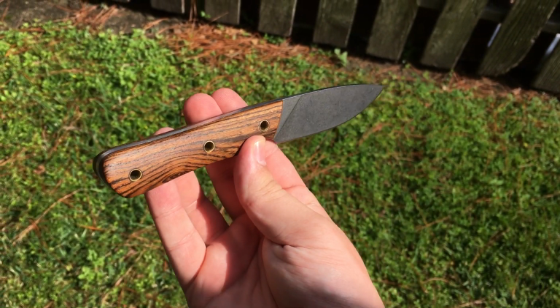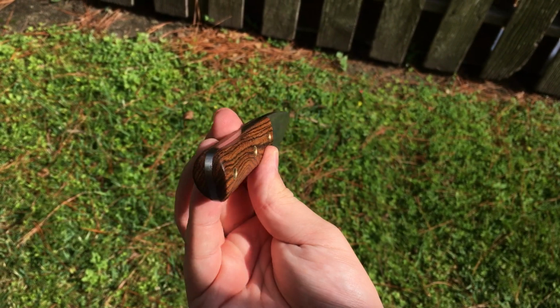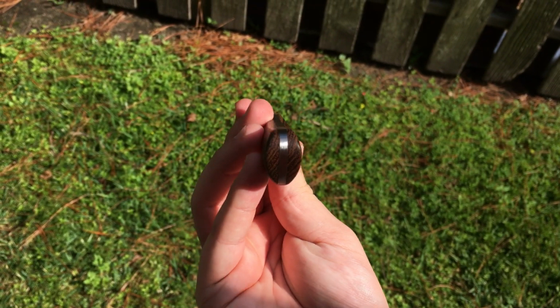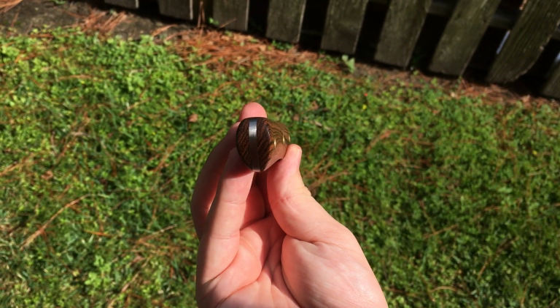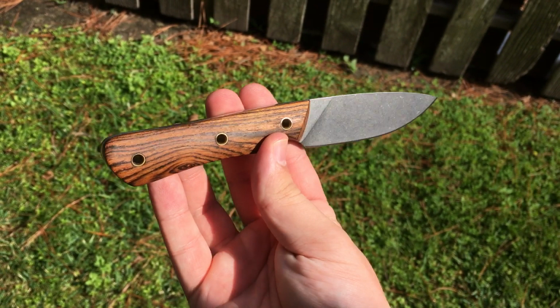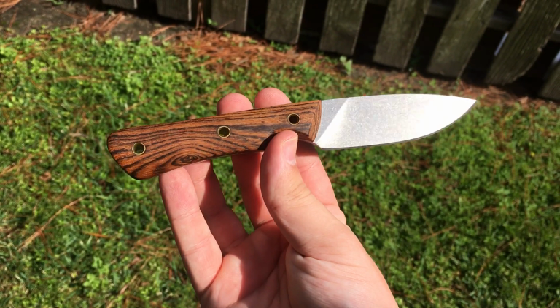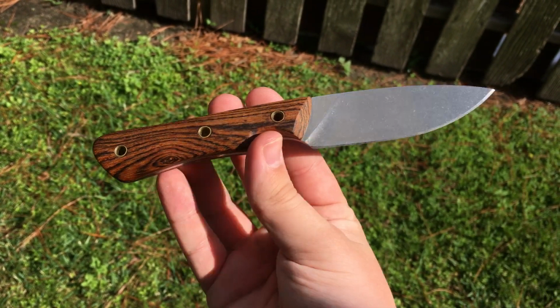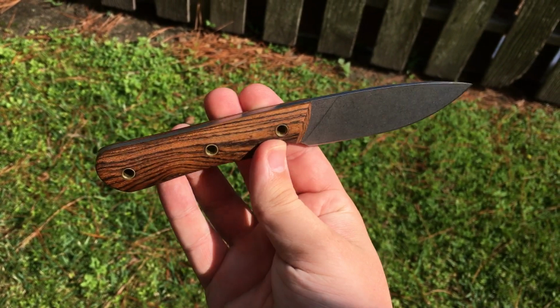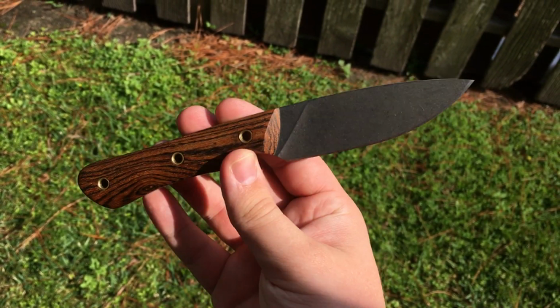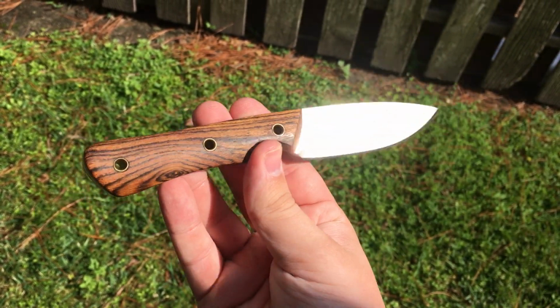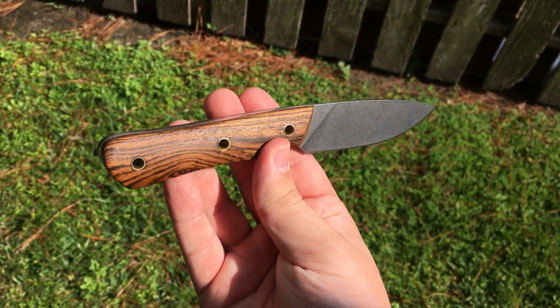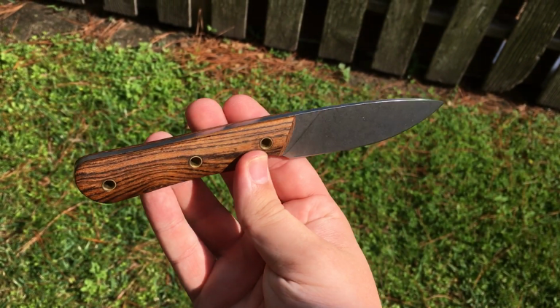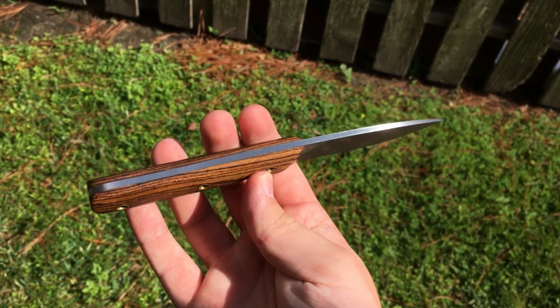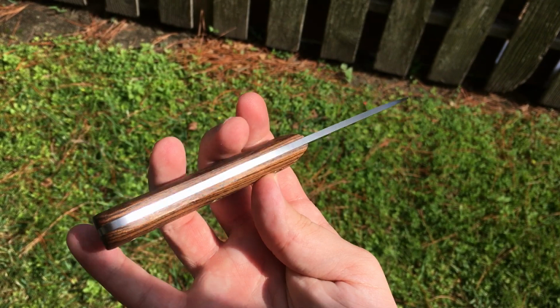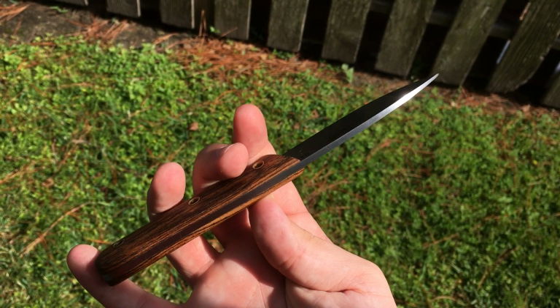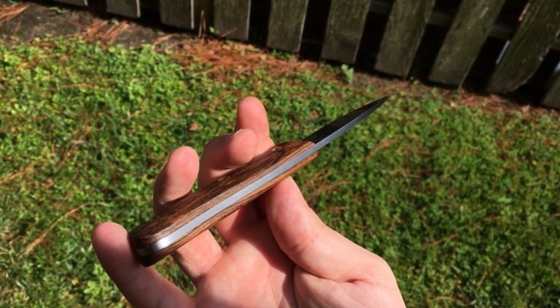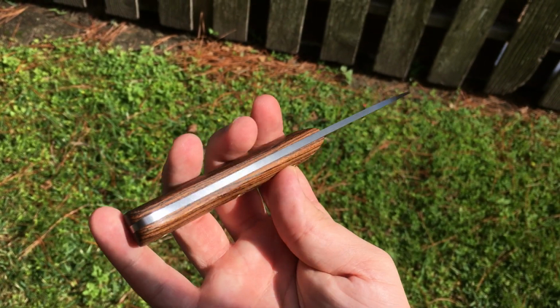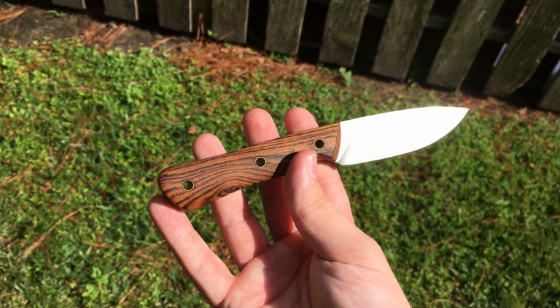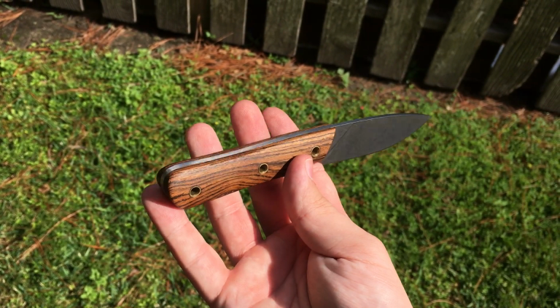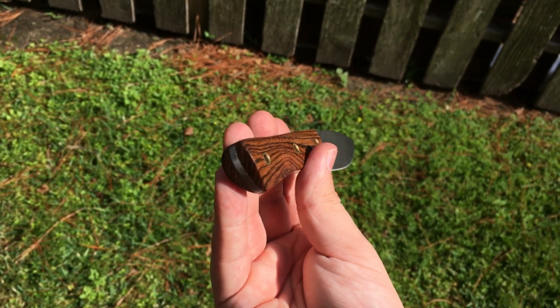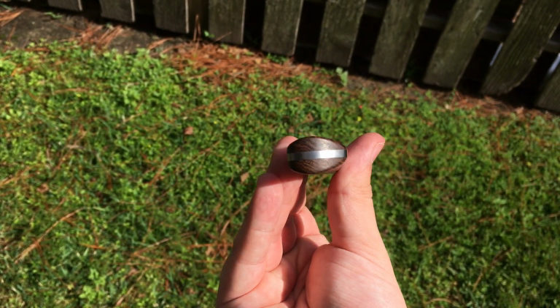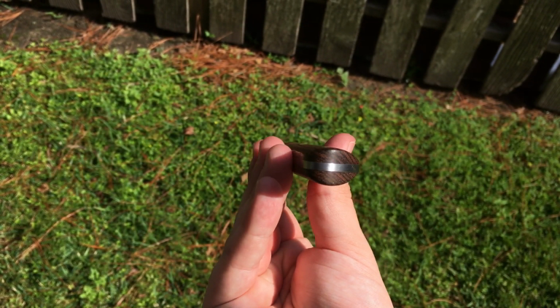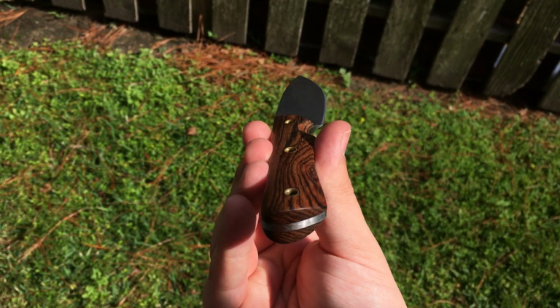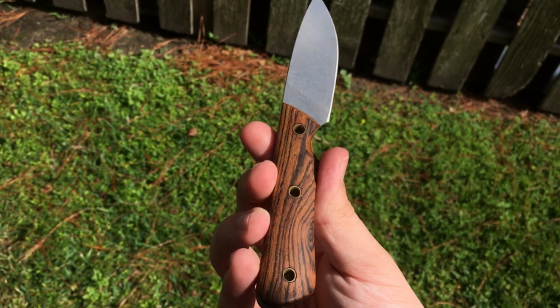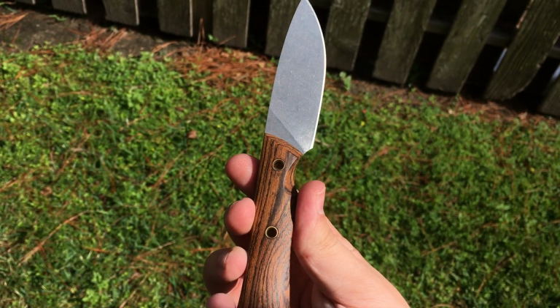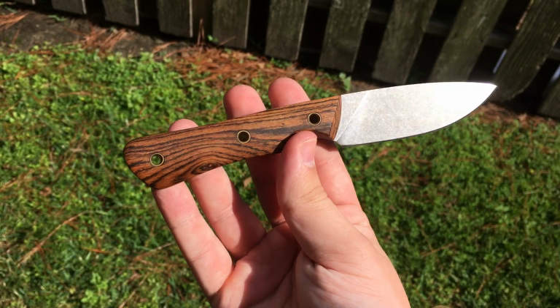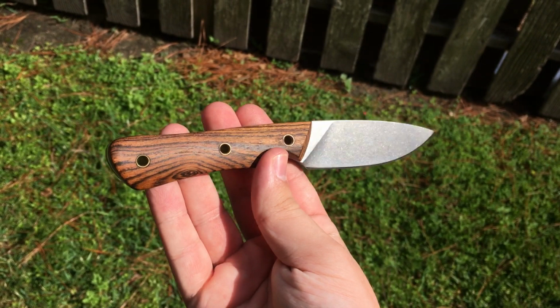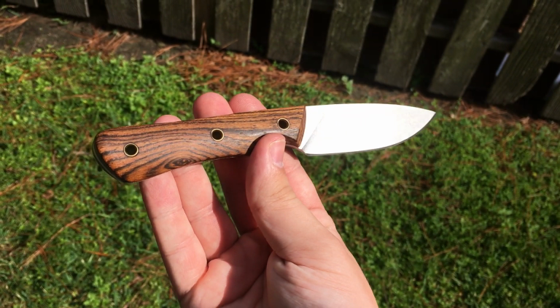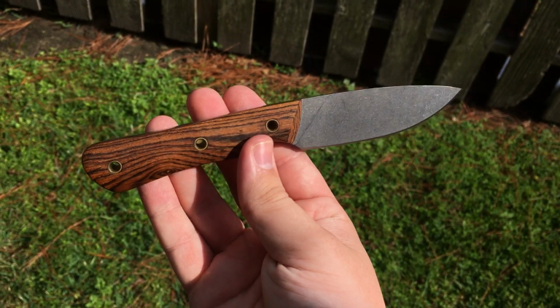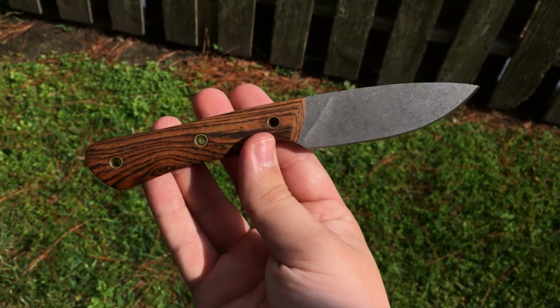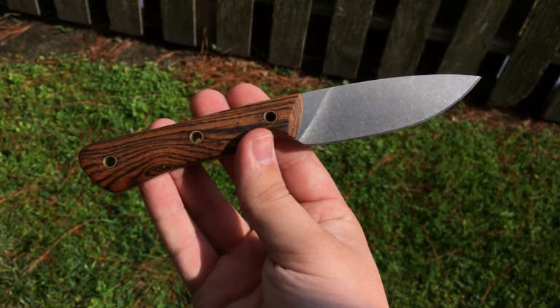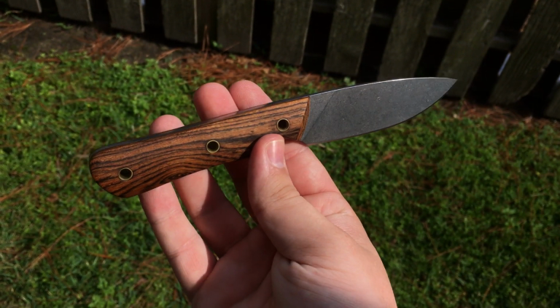I'm going to be getting the same knife again, but probably just in a different blade finish, which I'll show that too. I'm going to try to show a lot more Smith & Sons stuff on here since I'm so close to their shop.